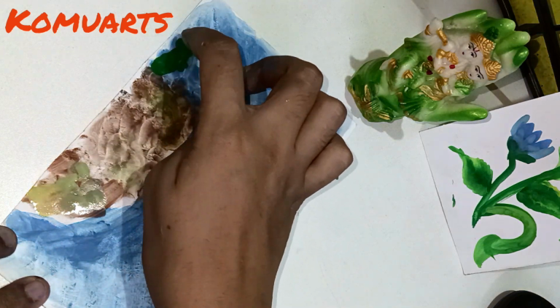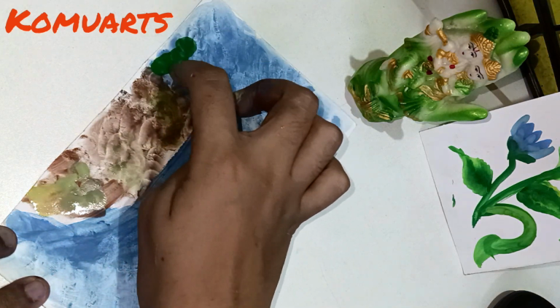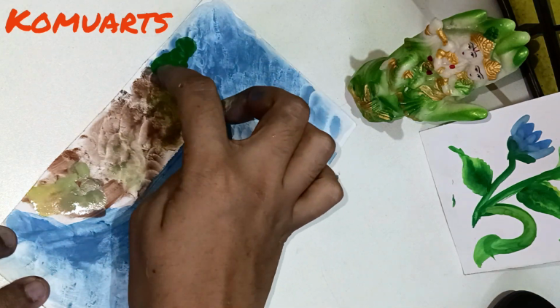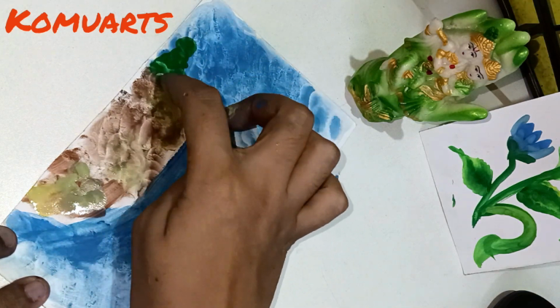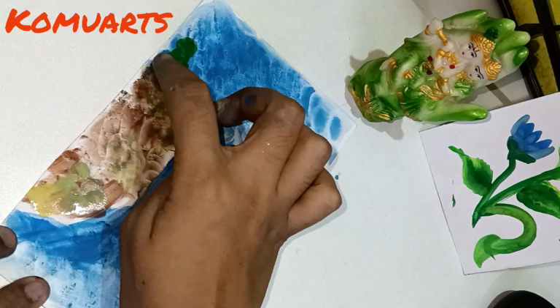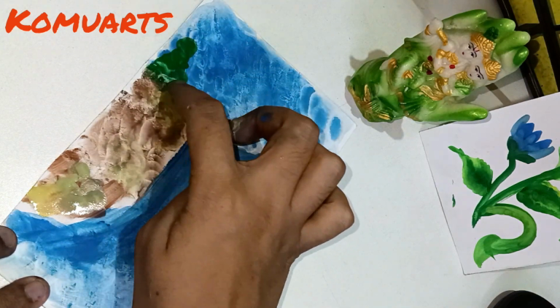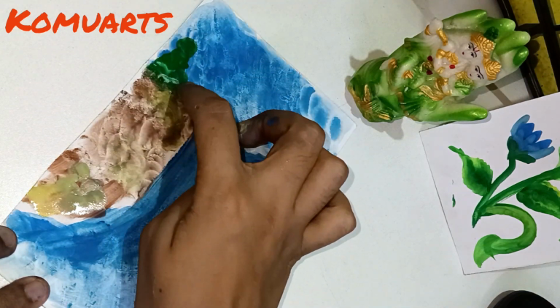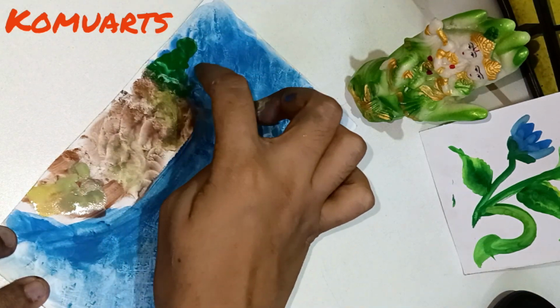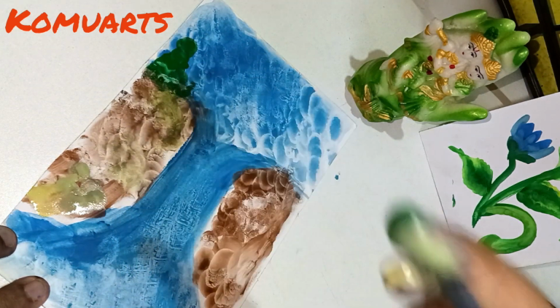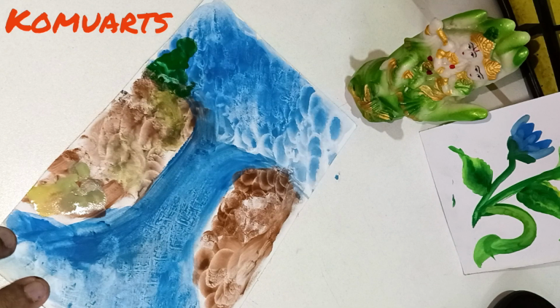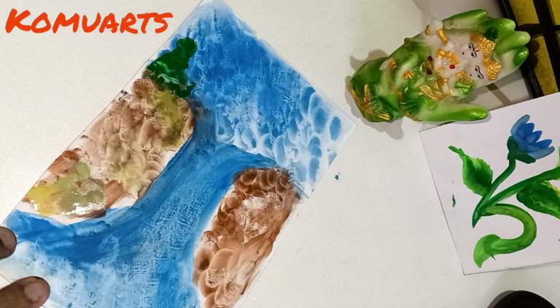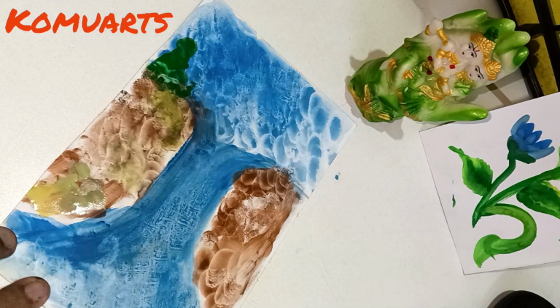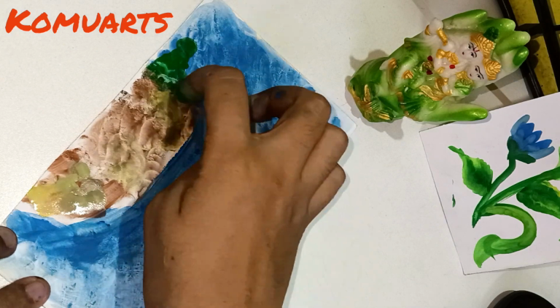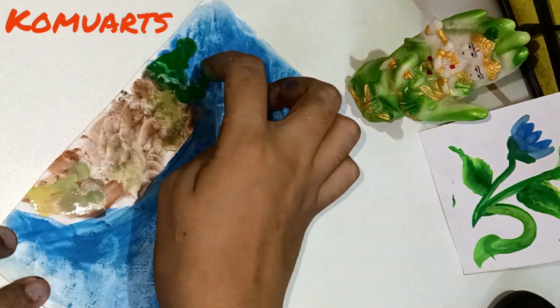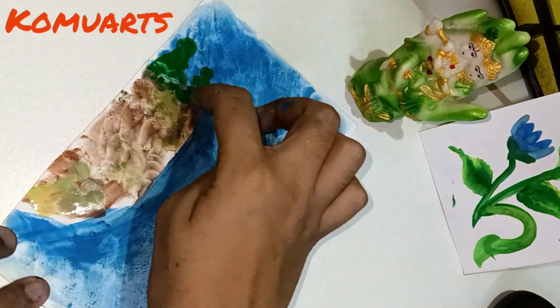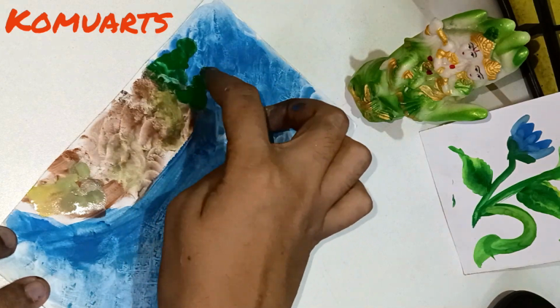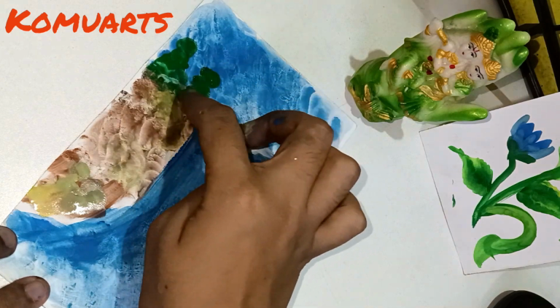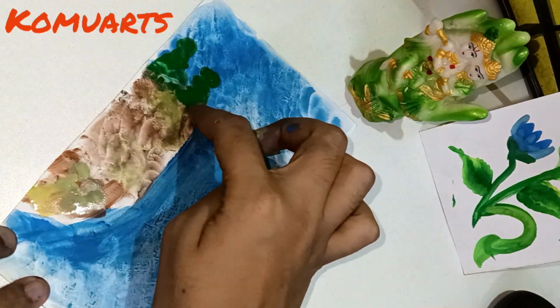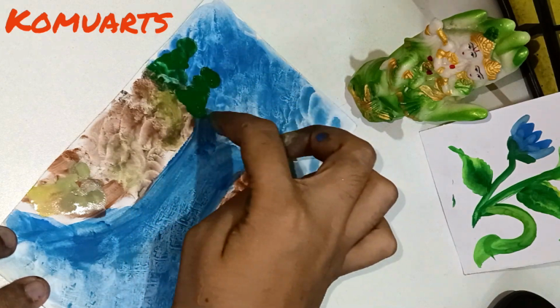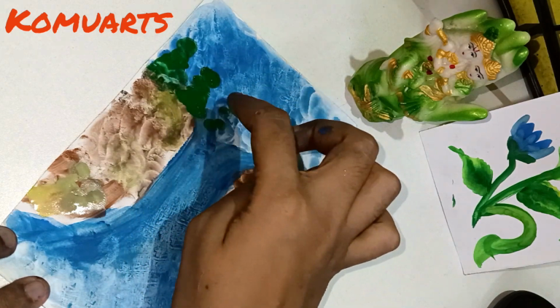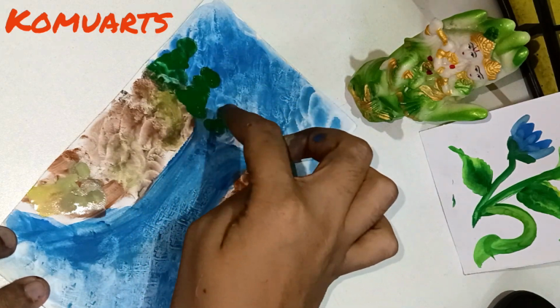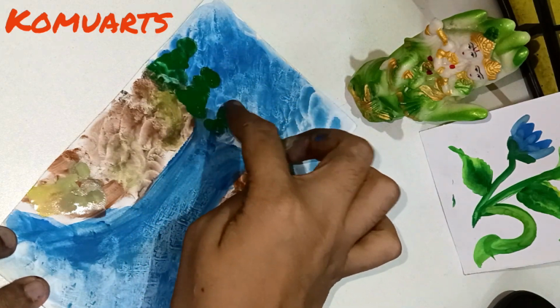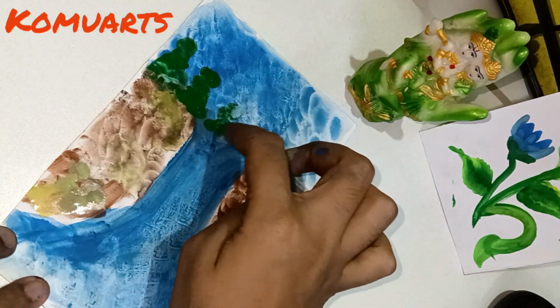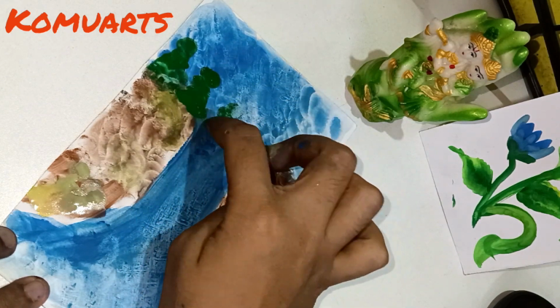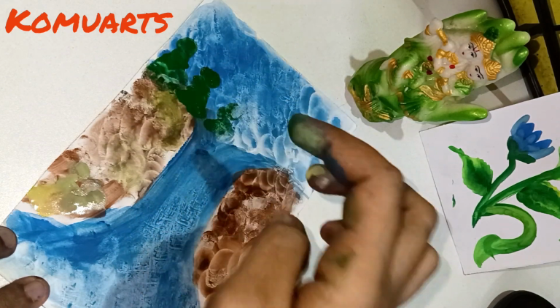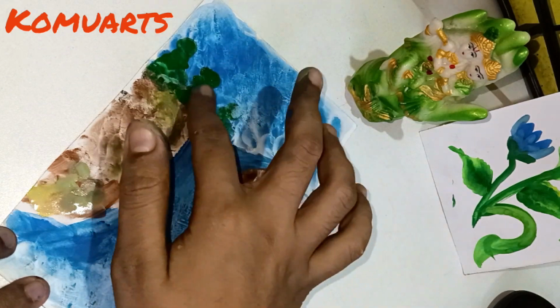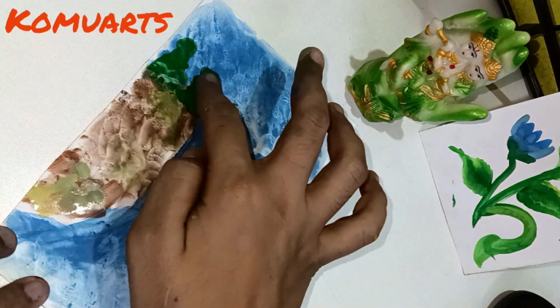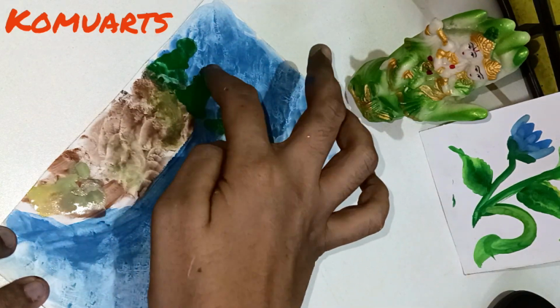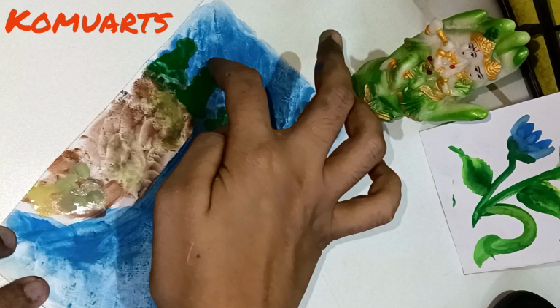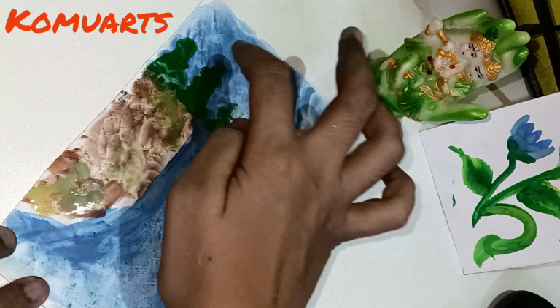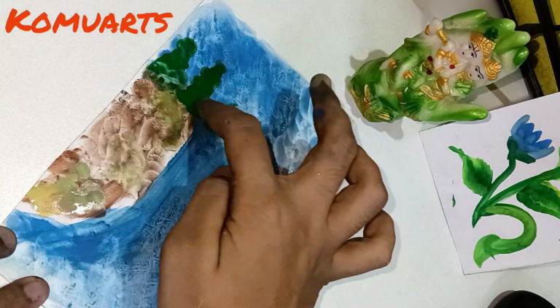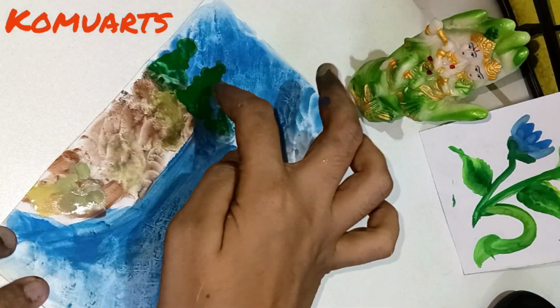I have used the green color in the upper area to show the trees.